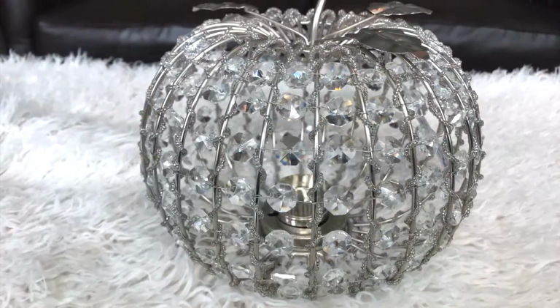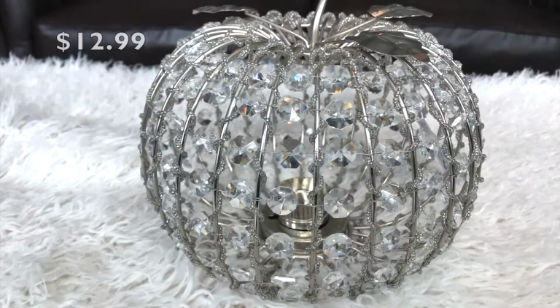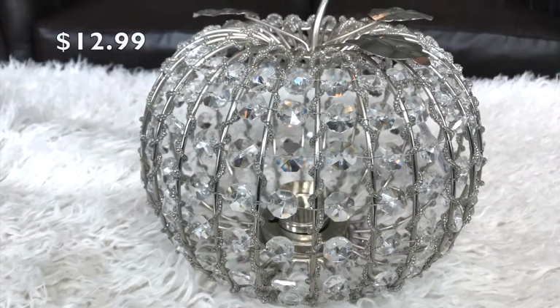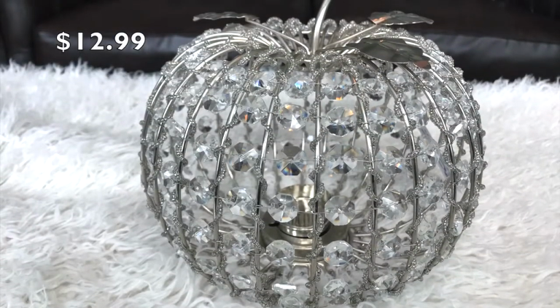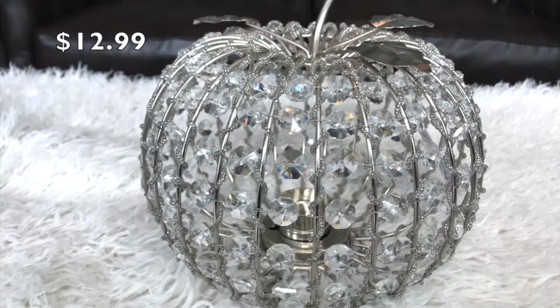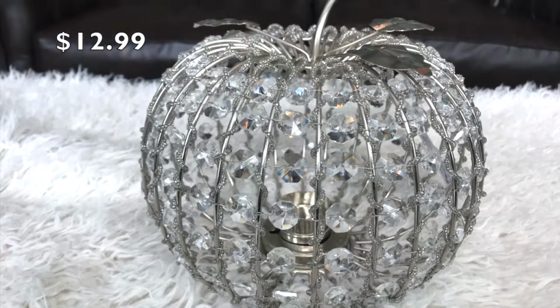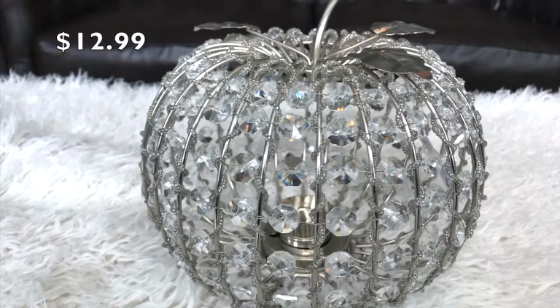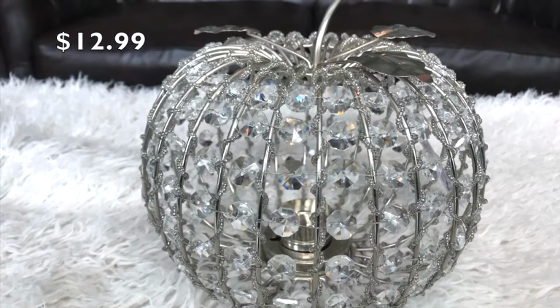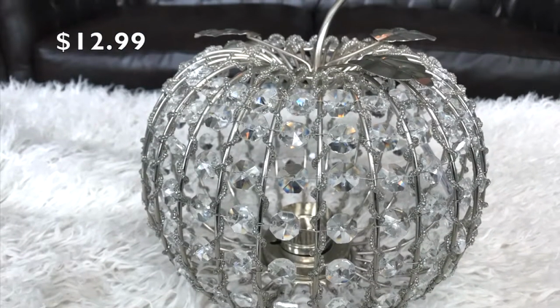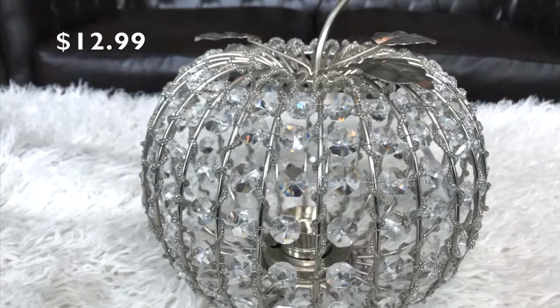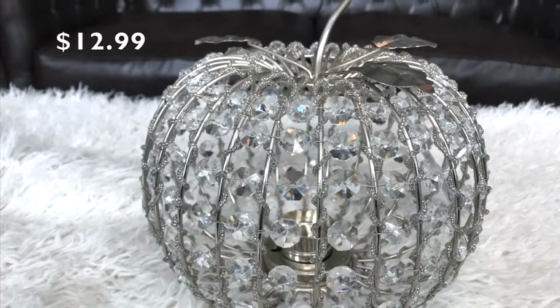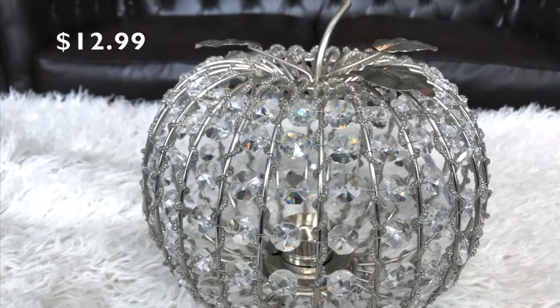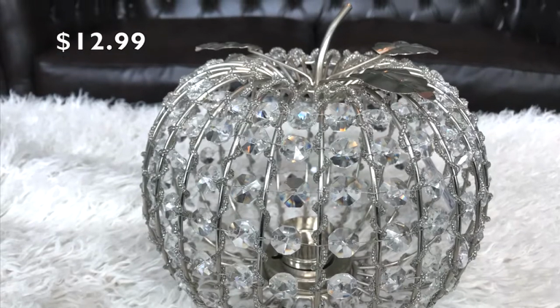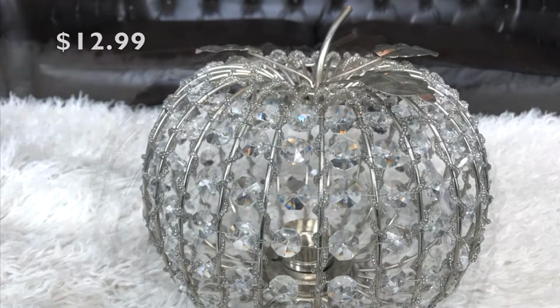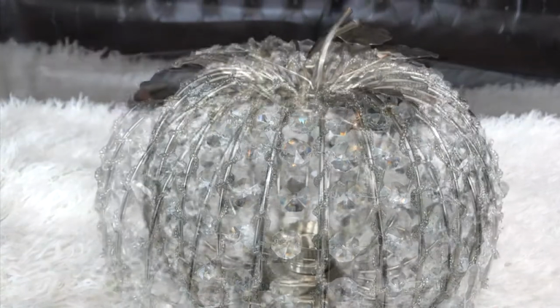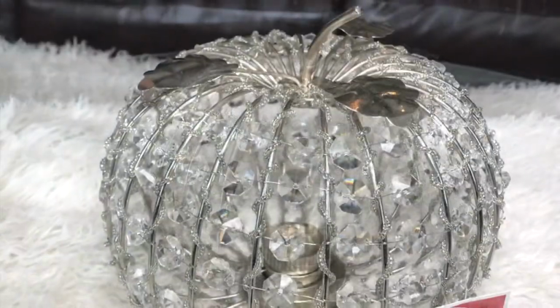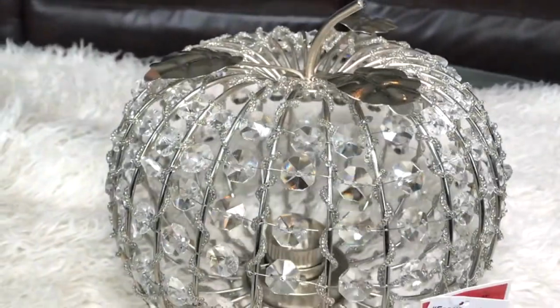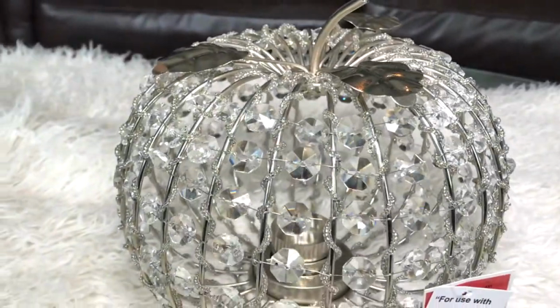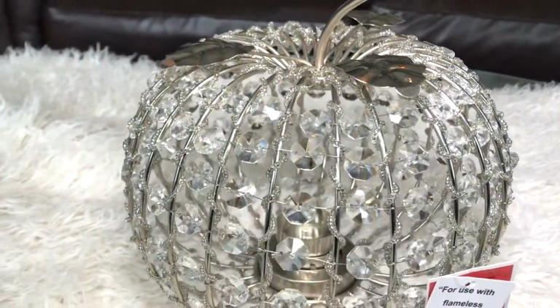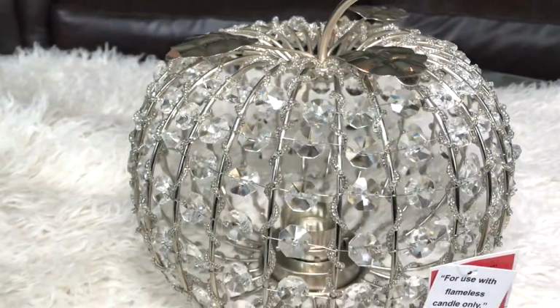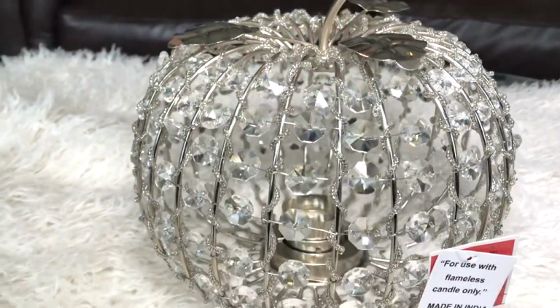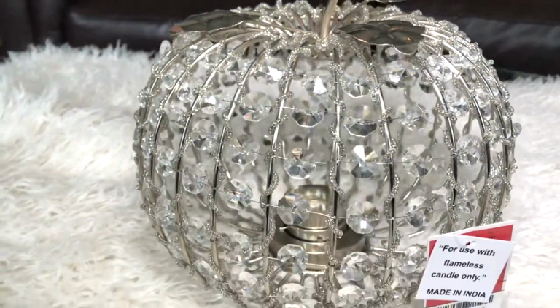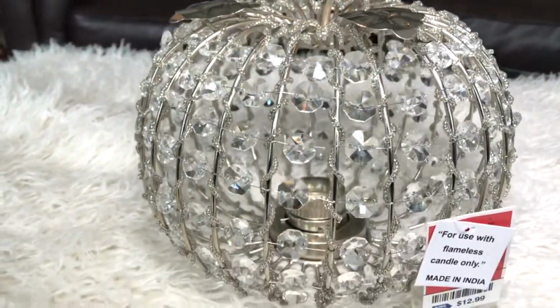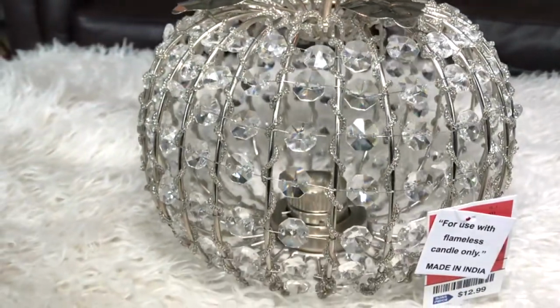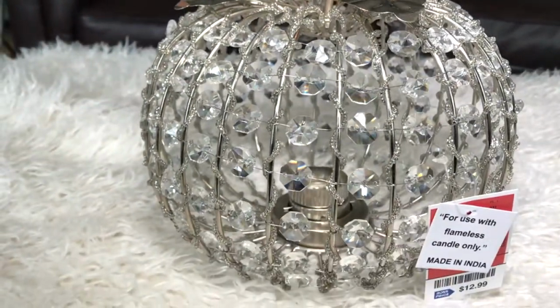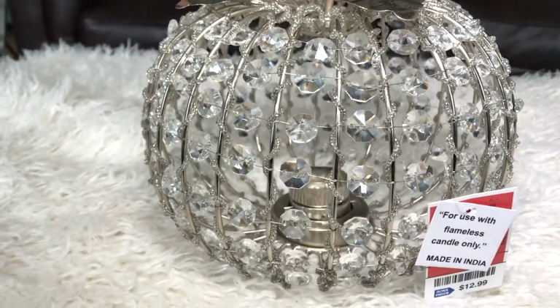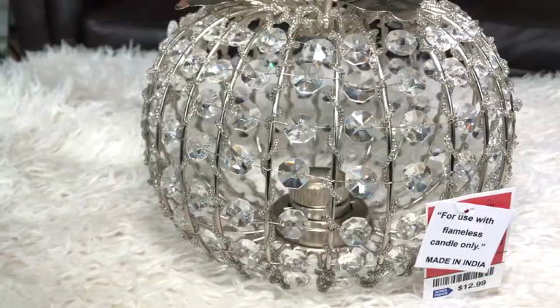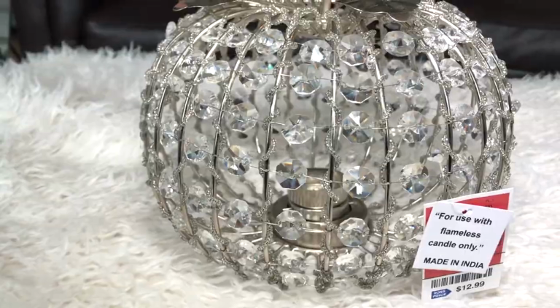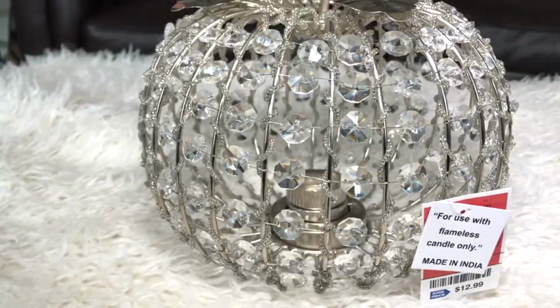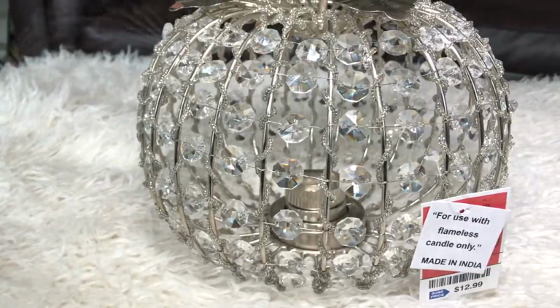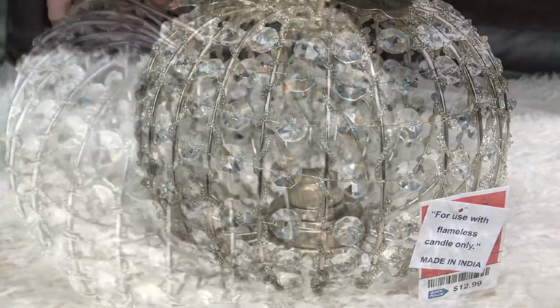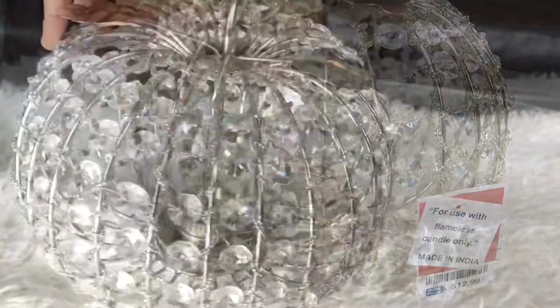You guys must have seen this stunning bling pumpkin all over YouTube. I have two of the small ones, but this year I was able to get my hands on this large one, which was $12.99.